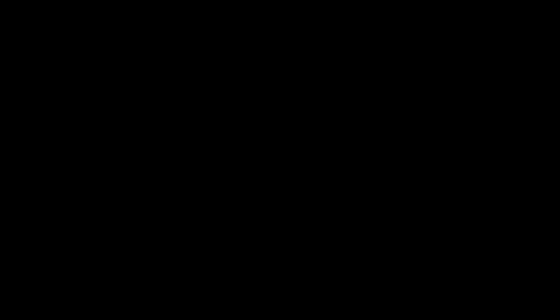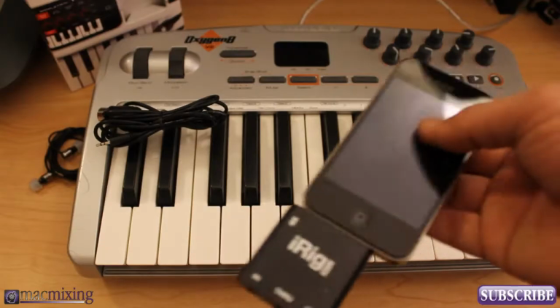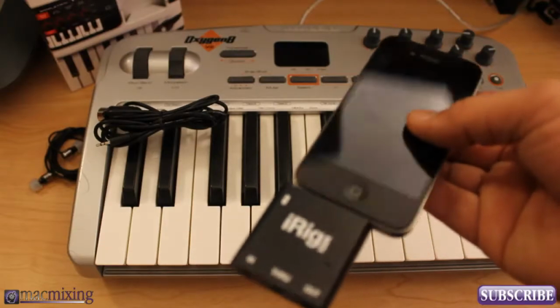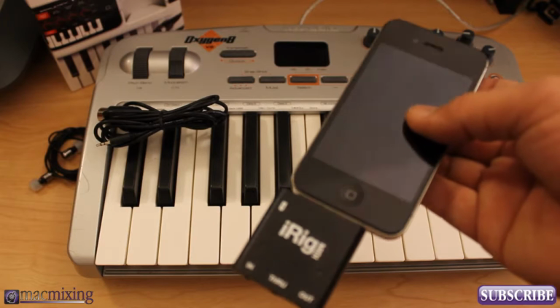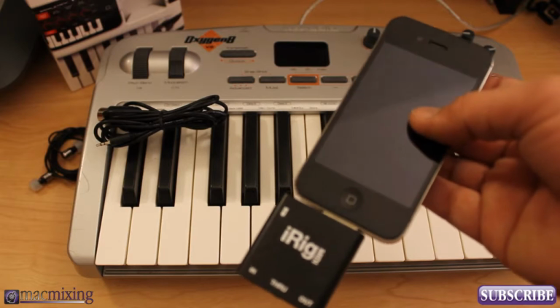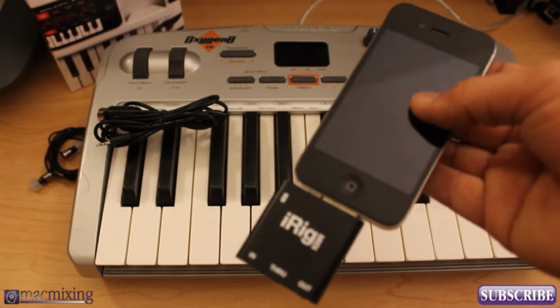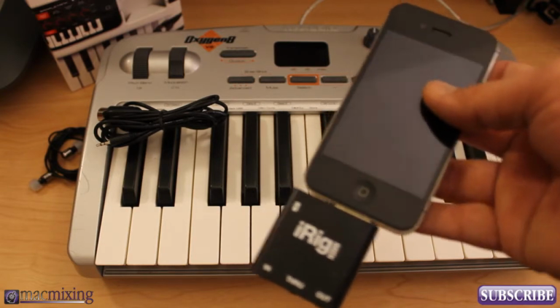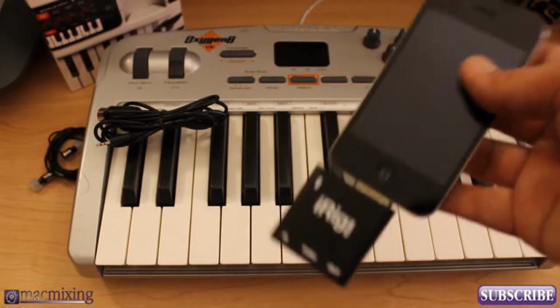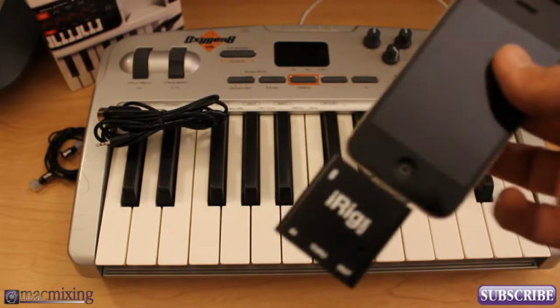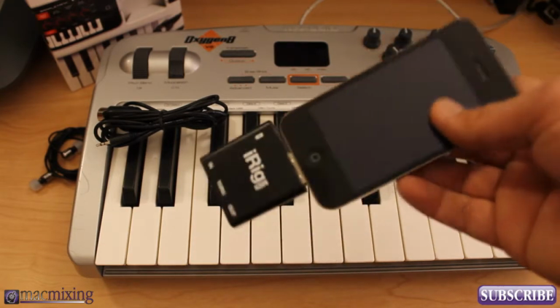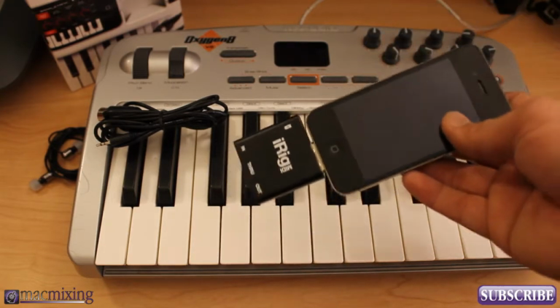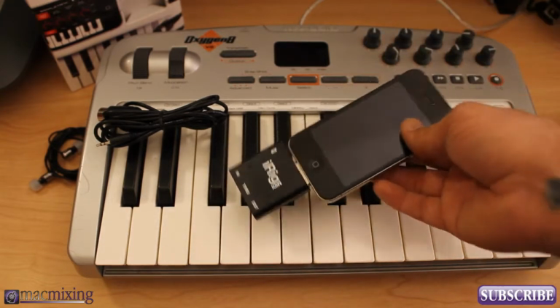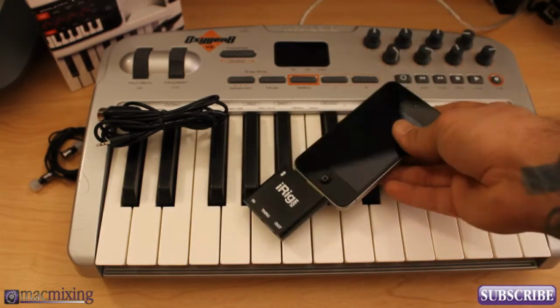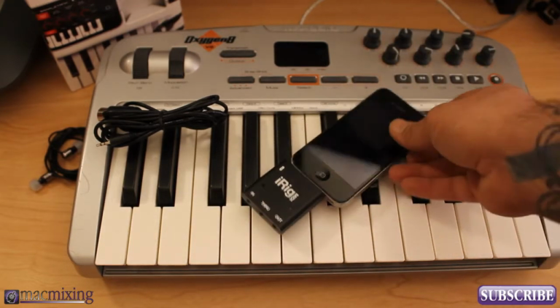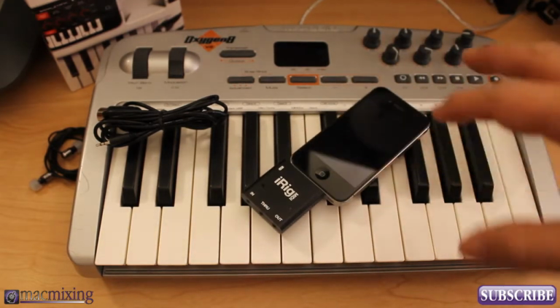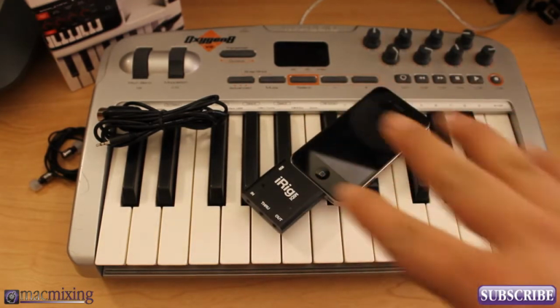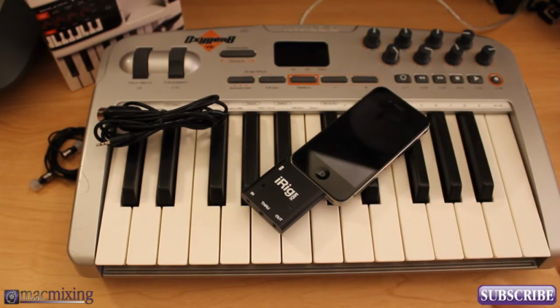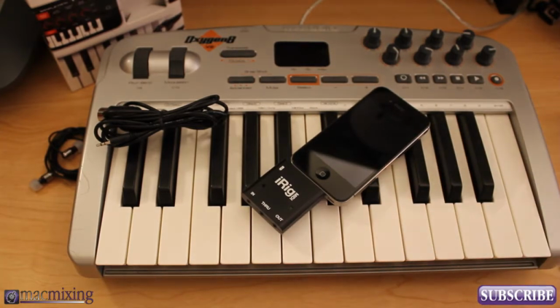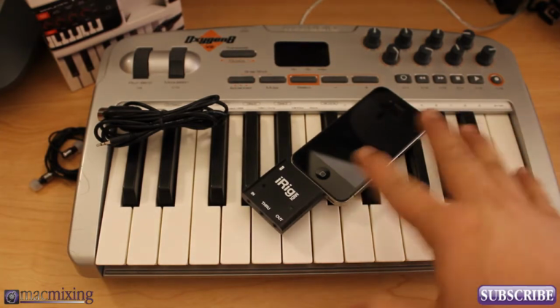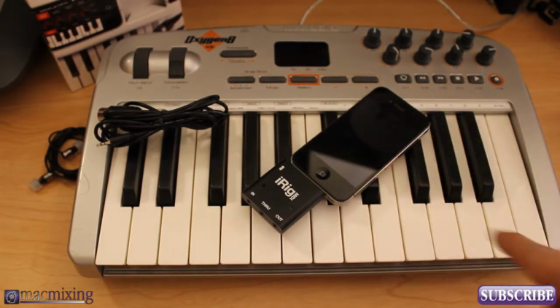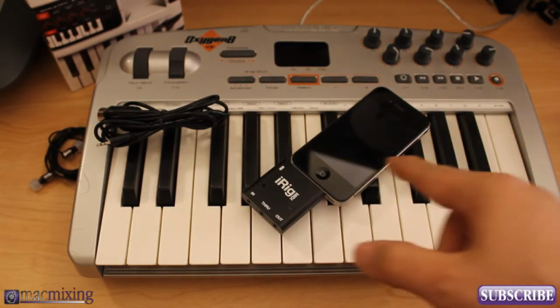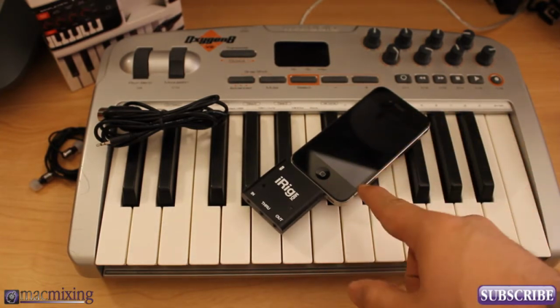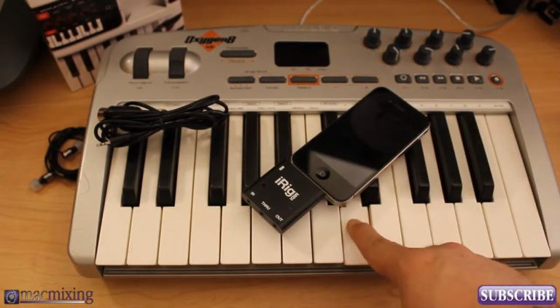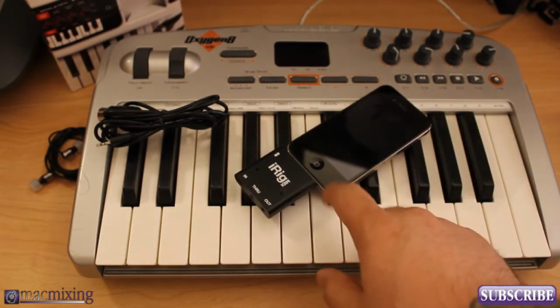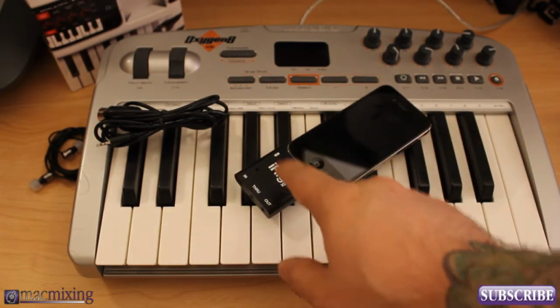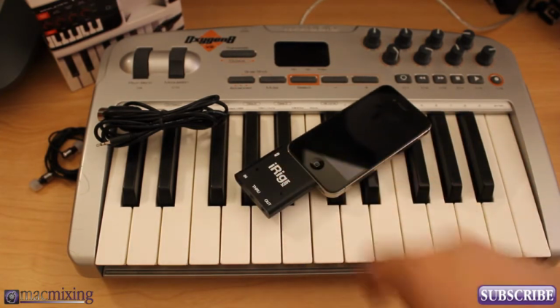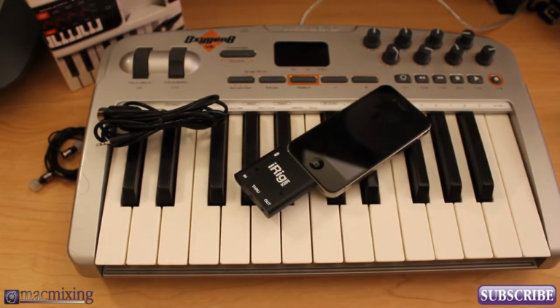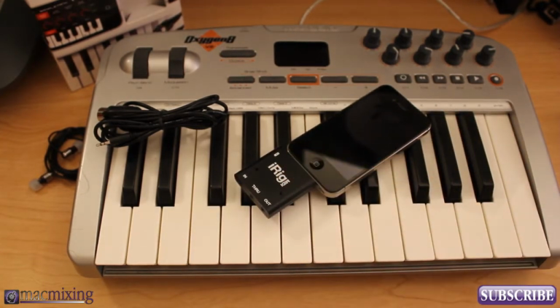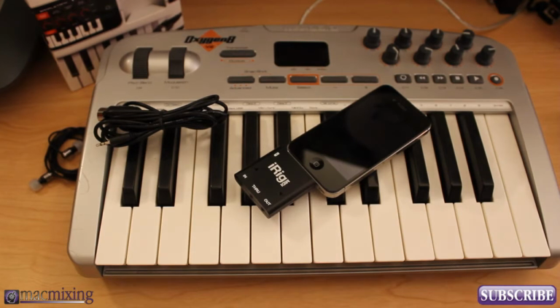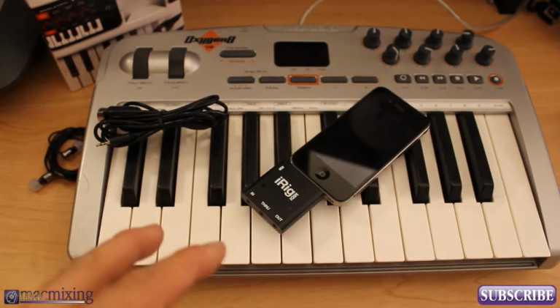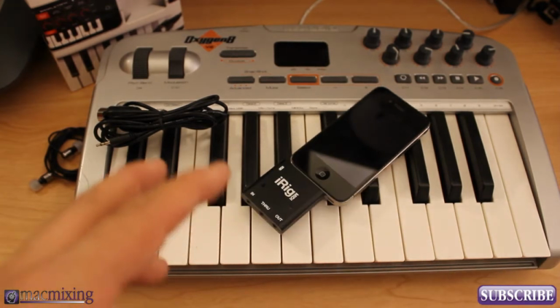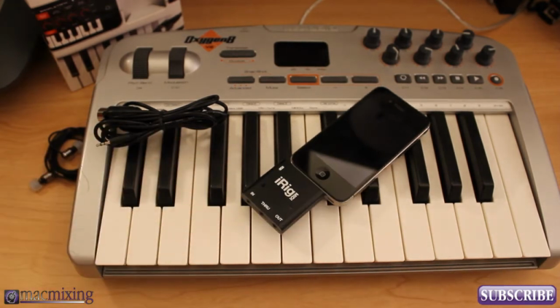Hey, what's up guys, this is Dom from MacMixing.com and here is the official tutorial on how to use the brand new iRig MIDI with SampleTank from MacMixing.com.